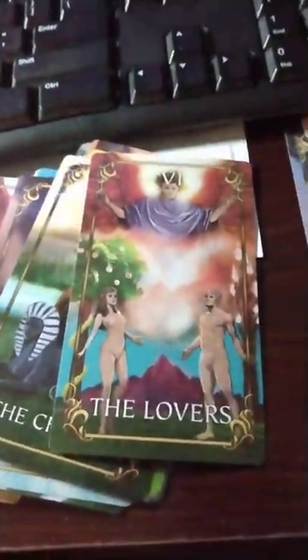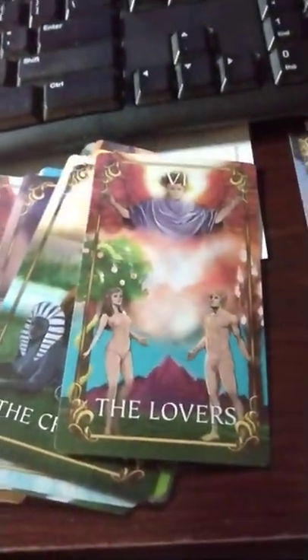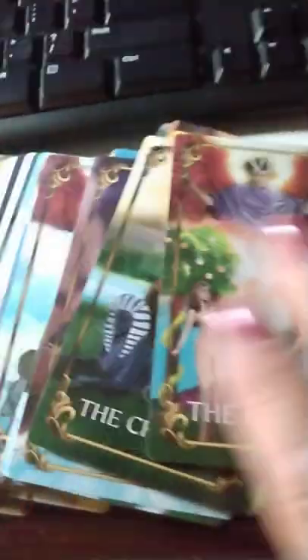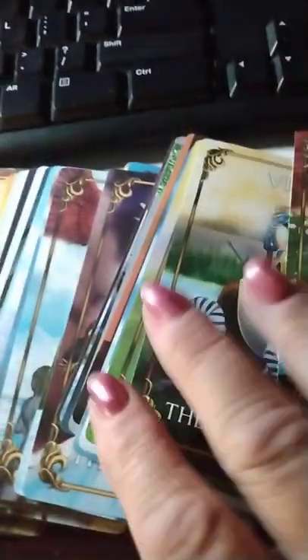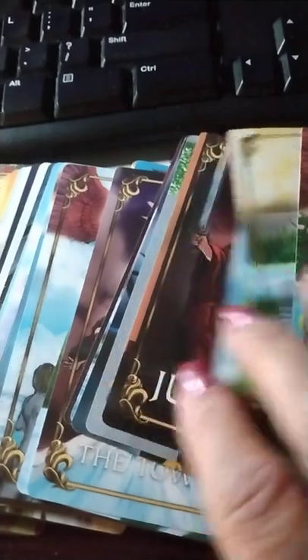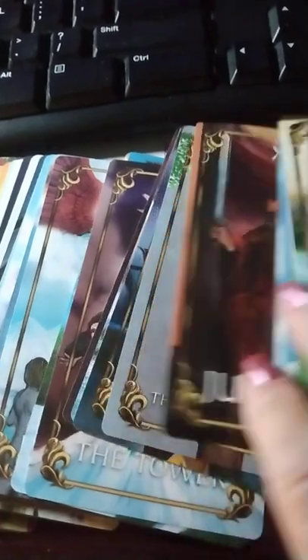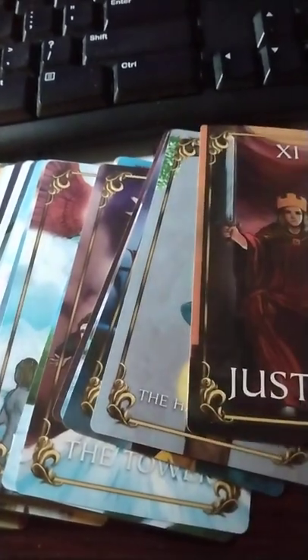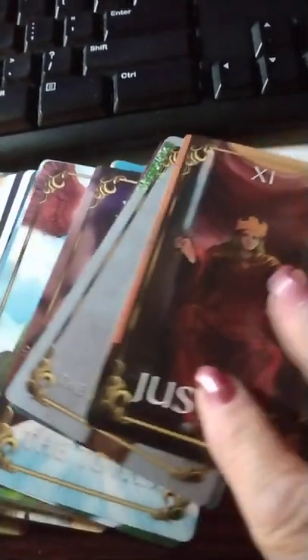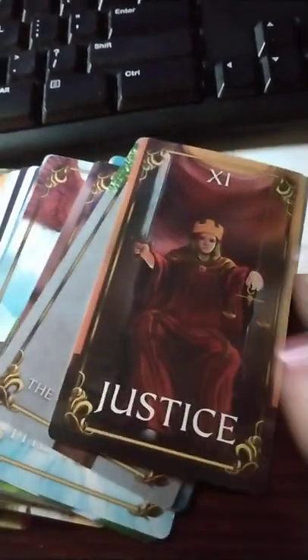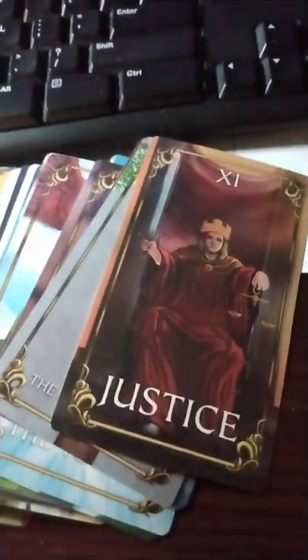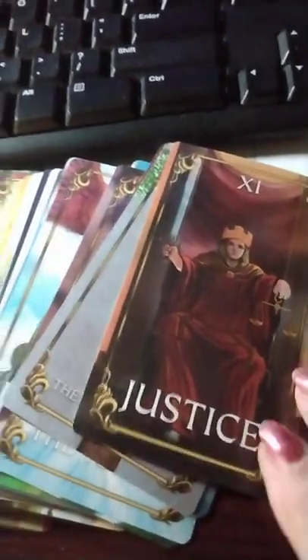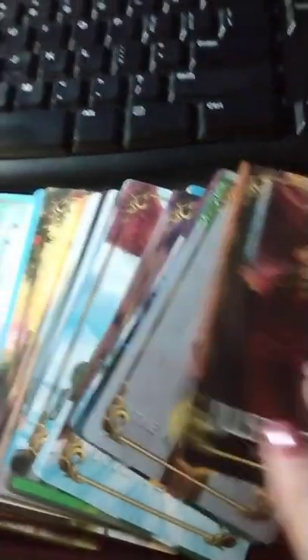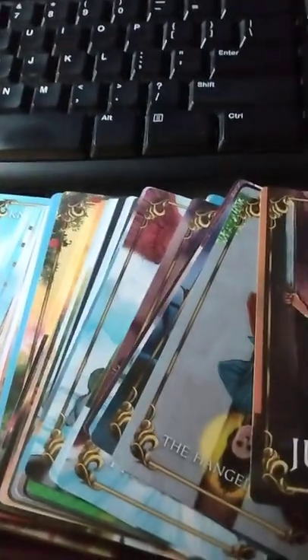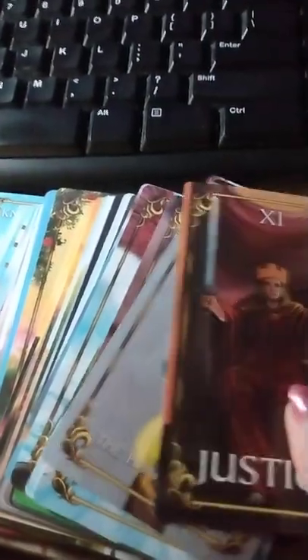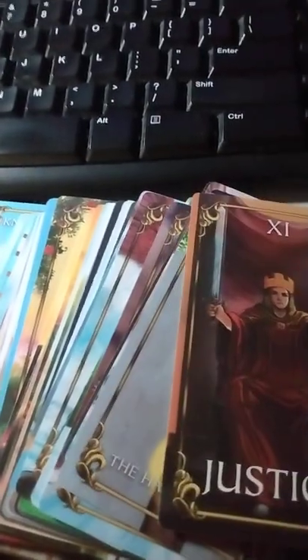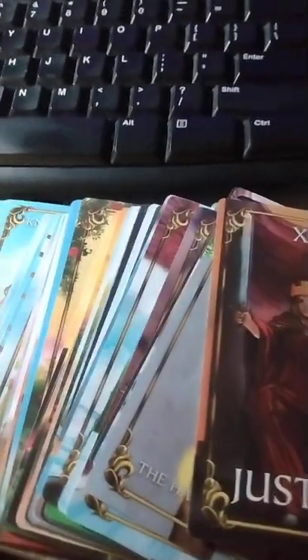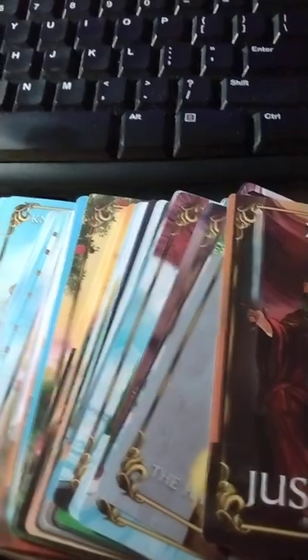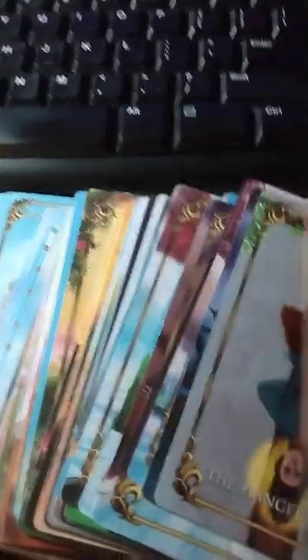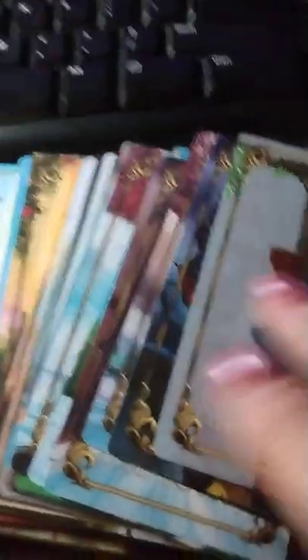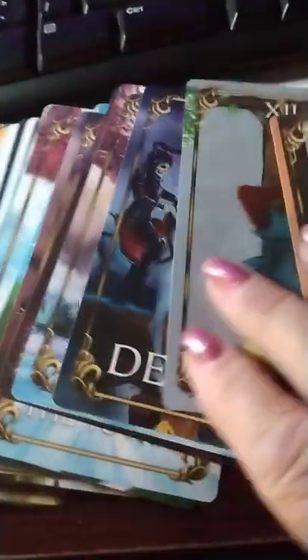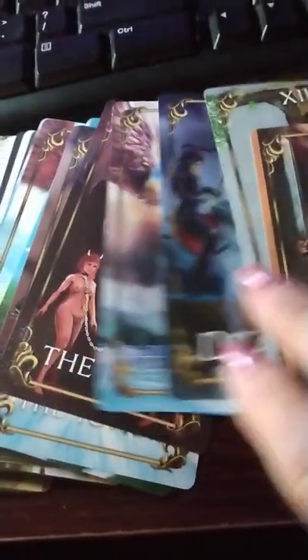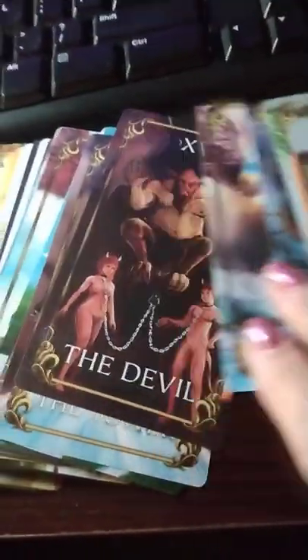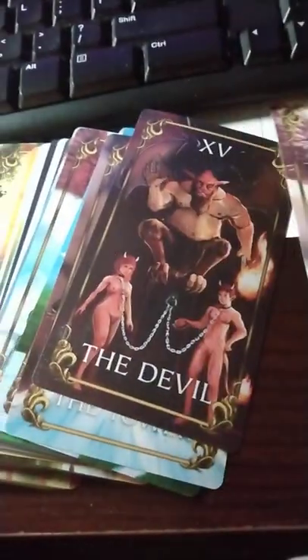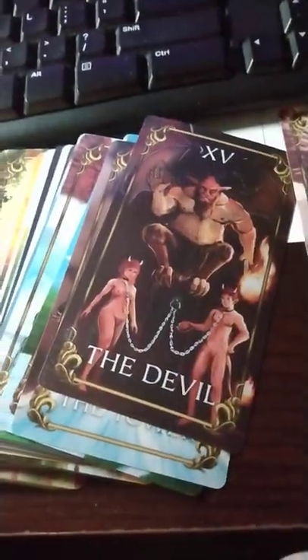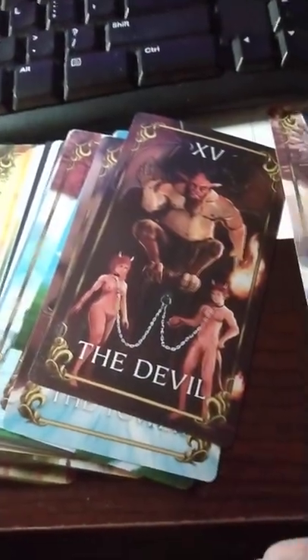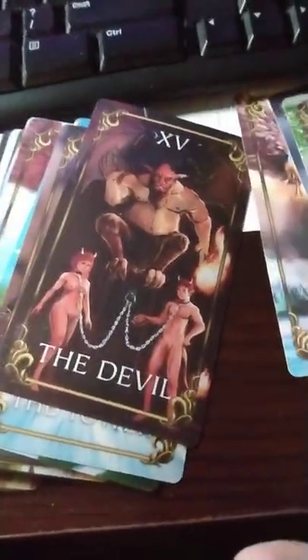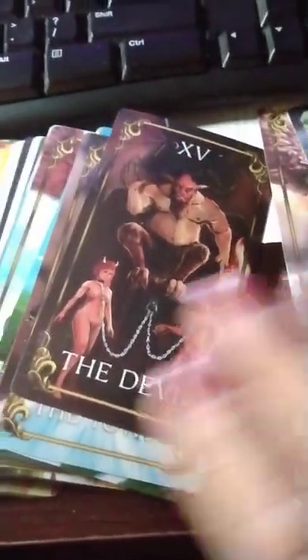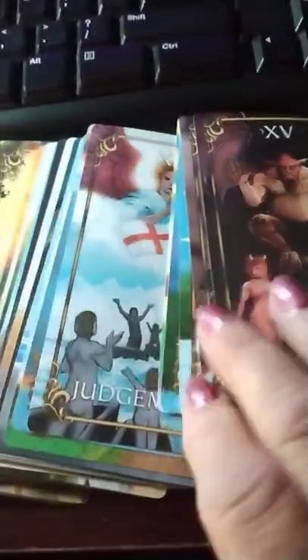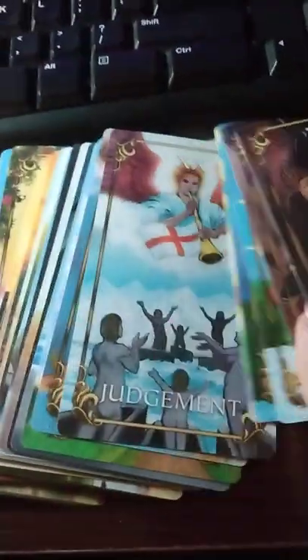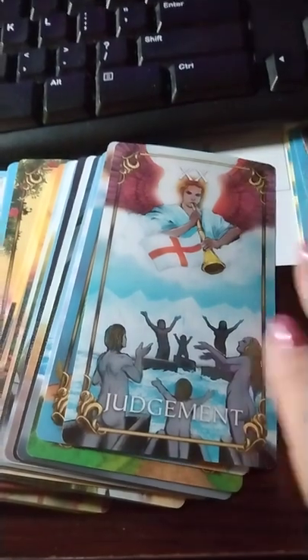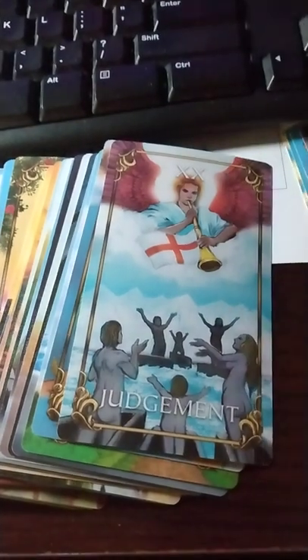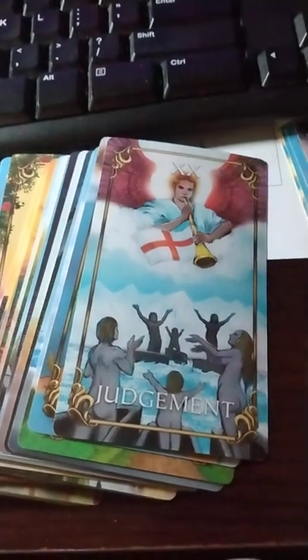The Lovers, and then Justice — I'm mixing them all up, but that's okay. We got the Devil, and that's a good one. And then Judgment.